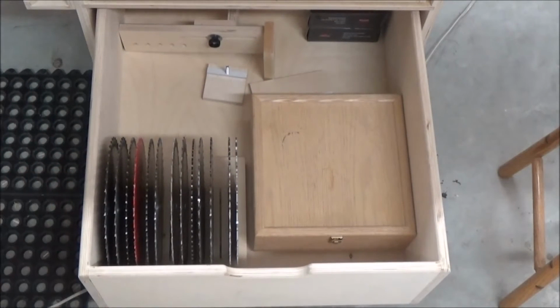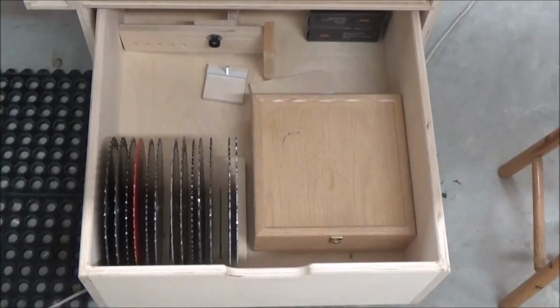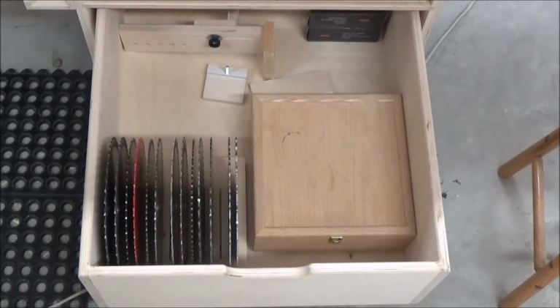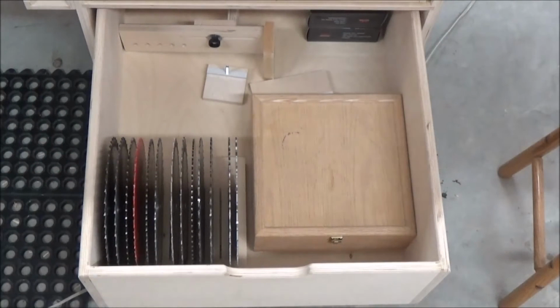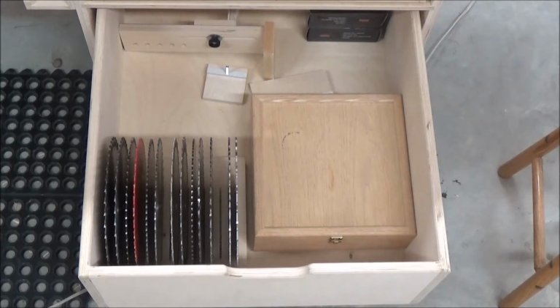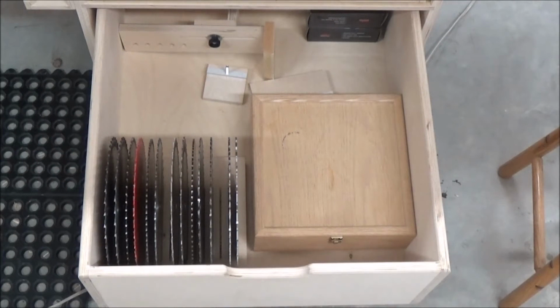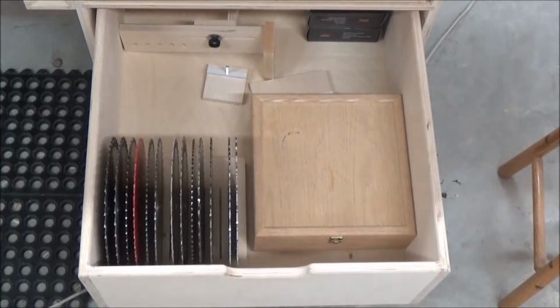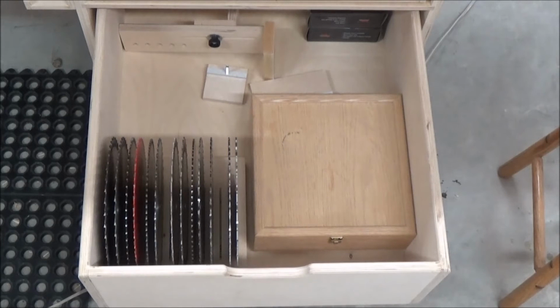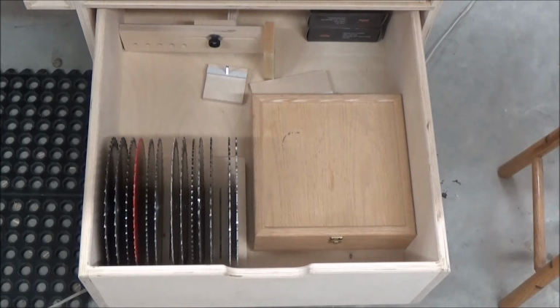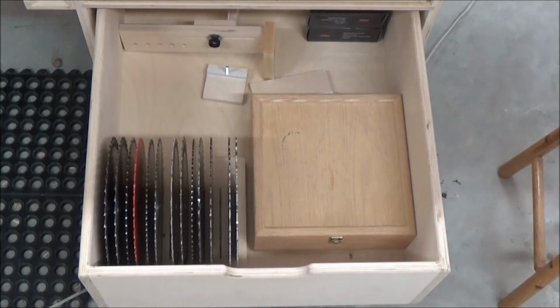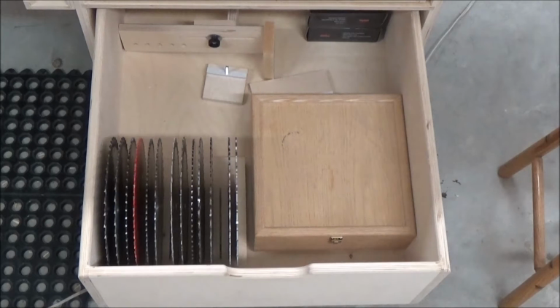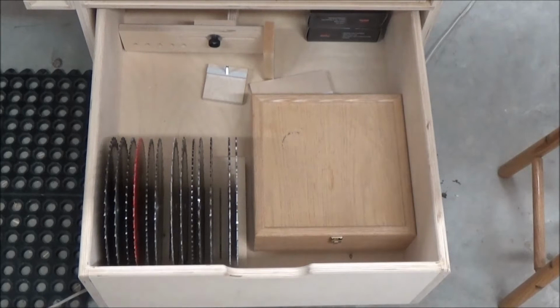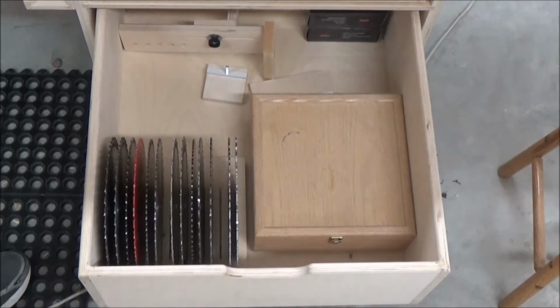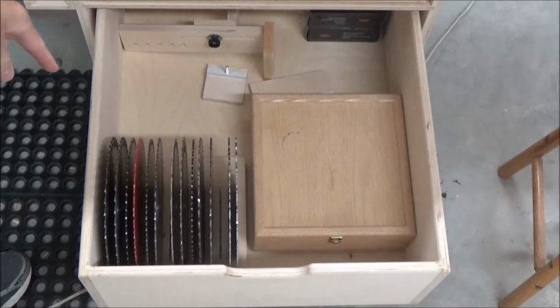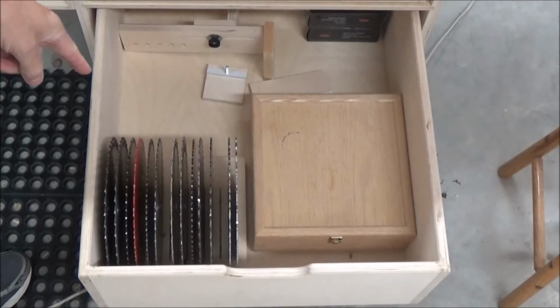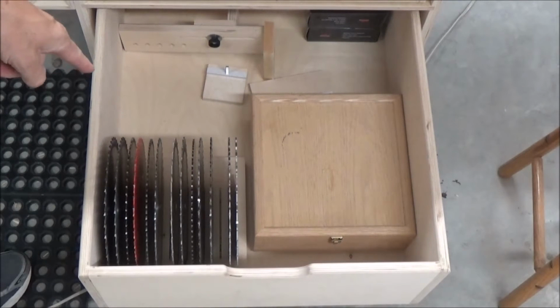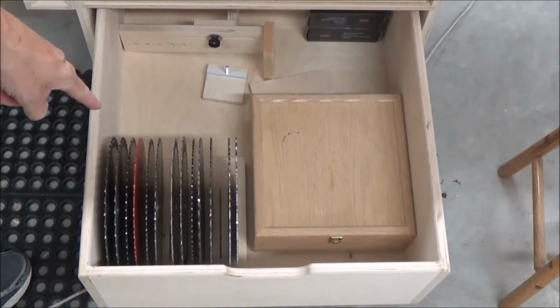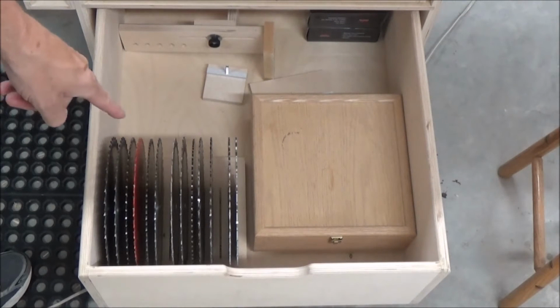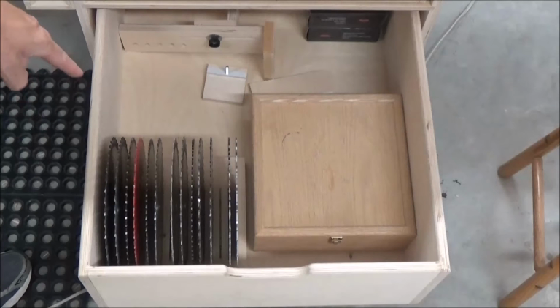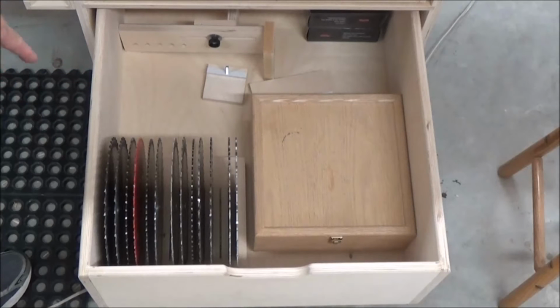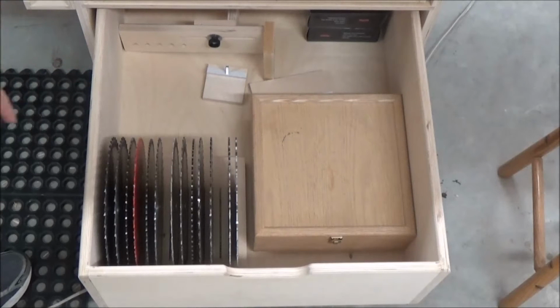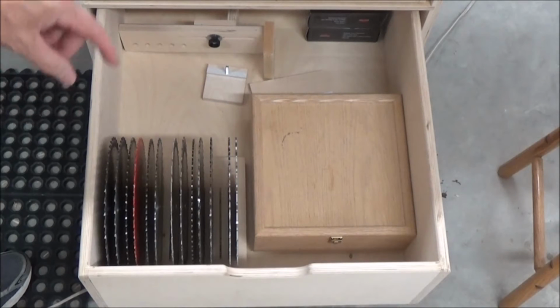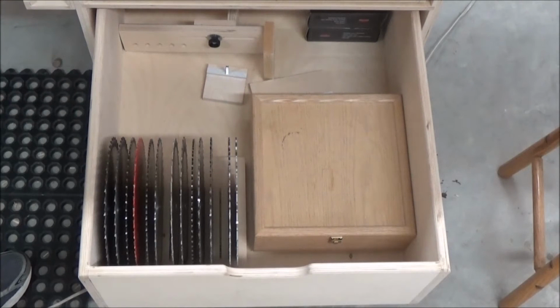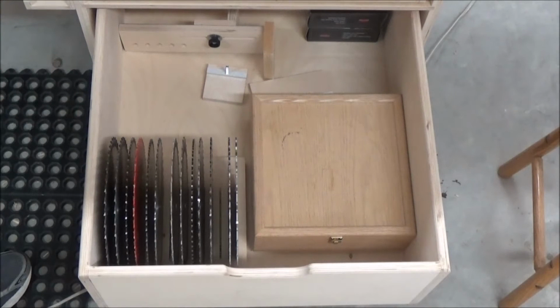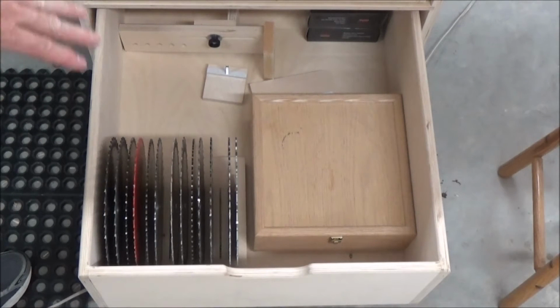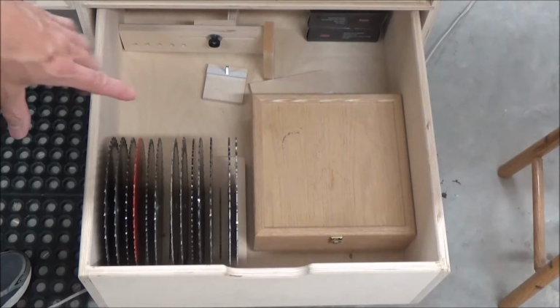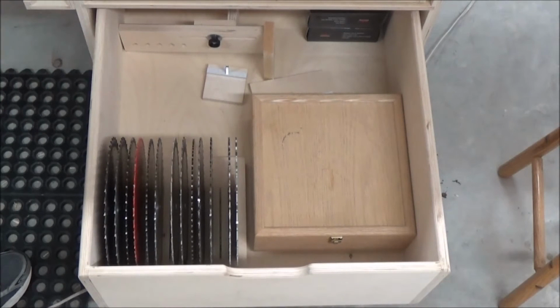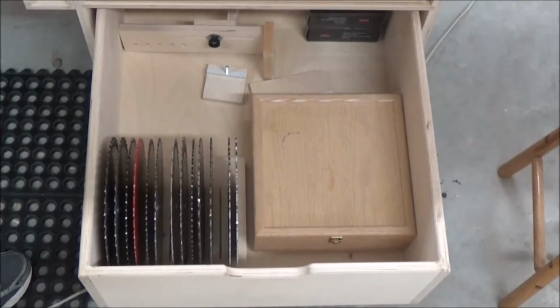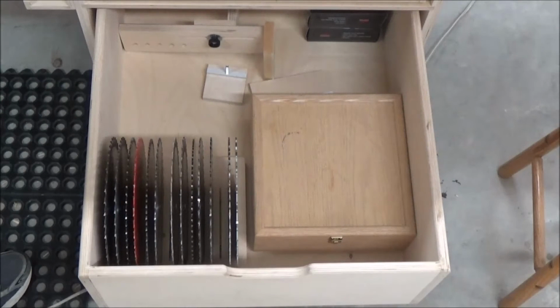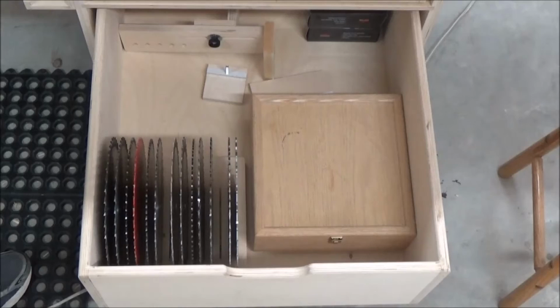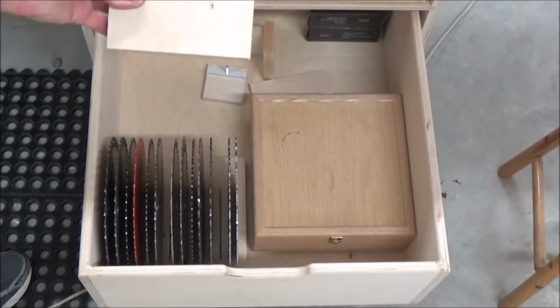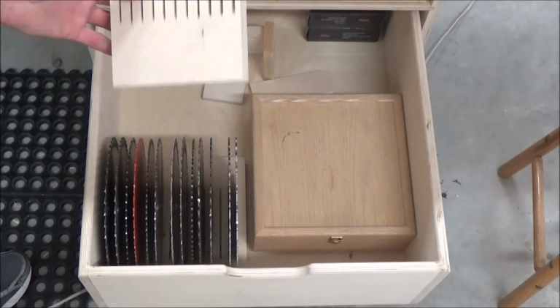Saw blade storage. This is how I store my saw blades. I have a wooden block down there. This is my old one here. Let's start with that.